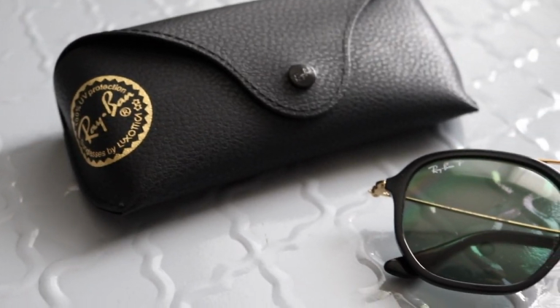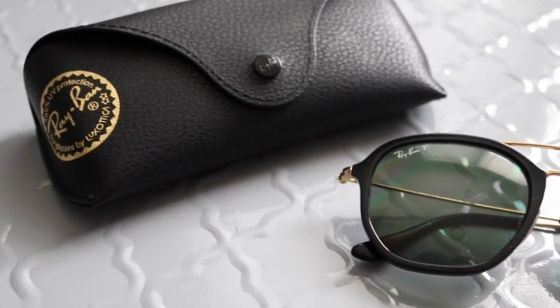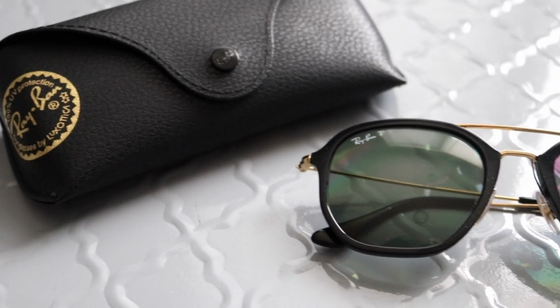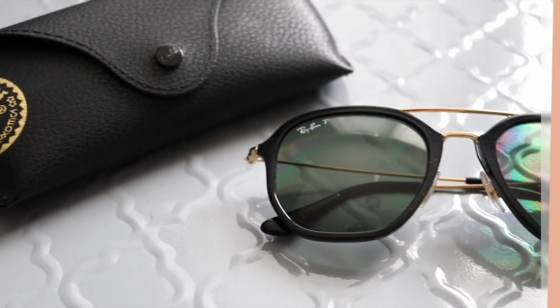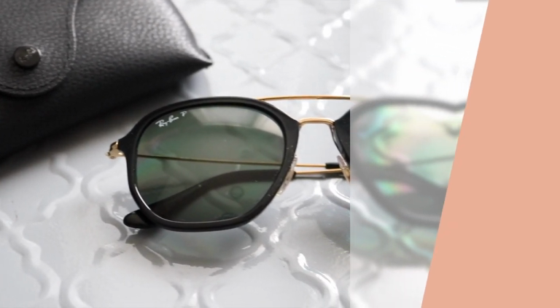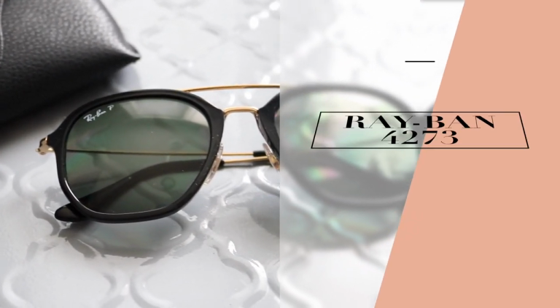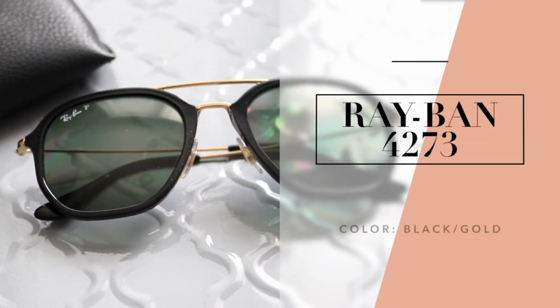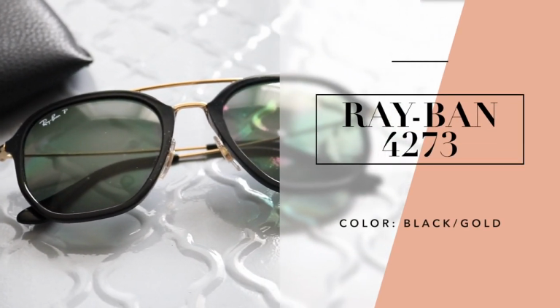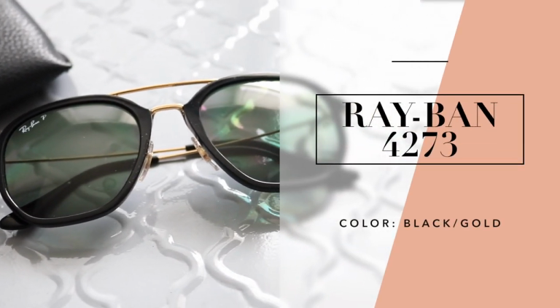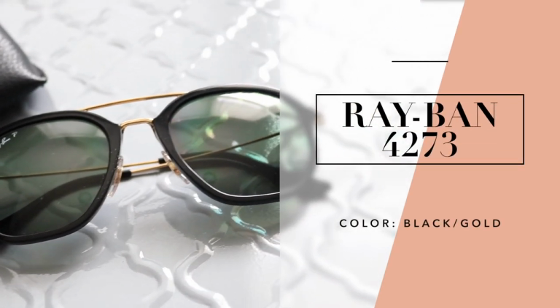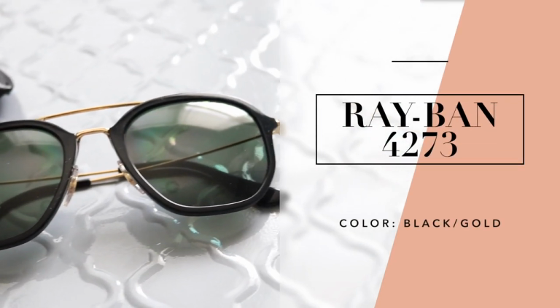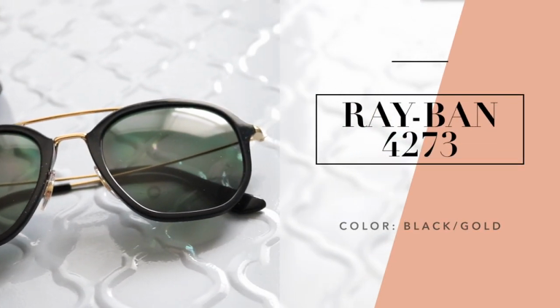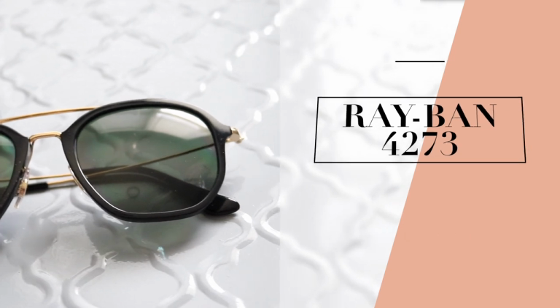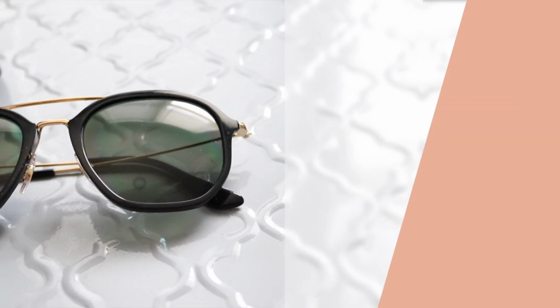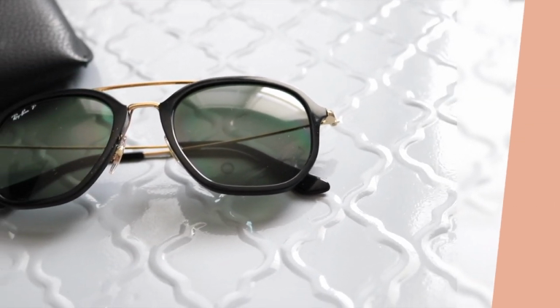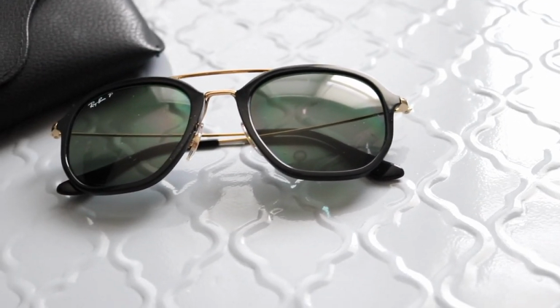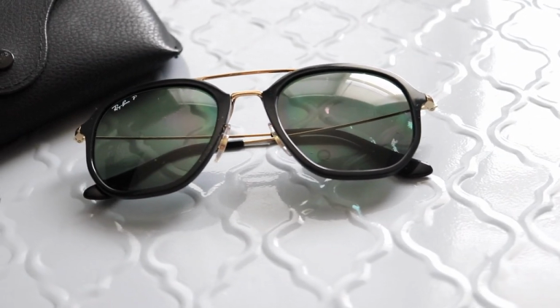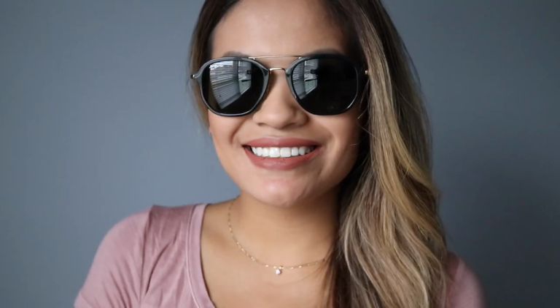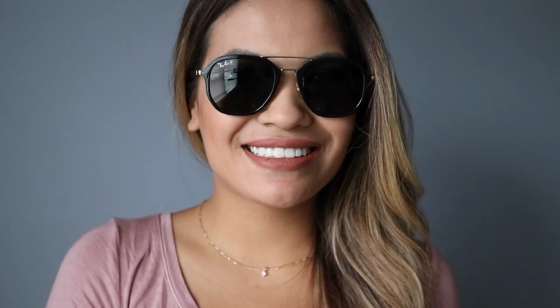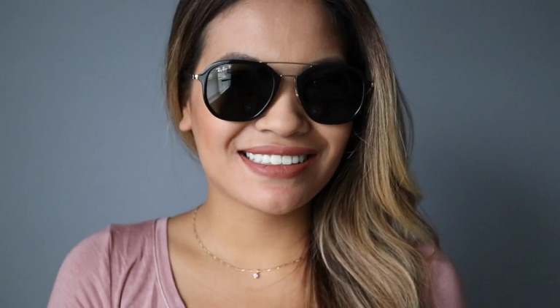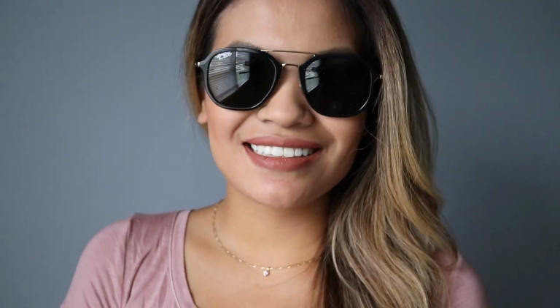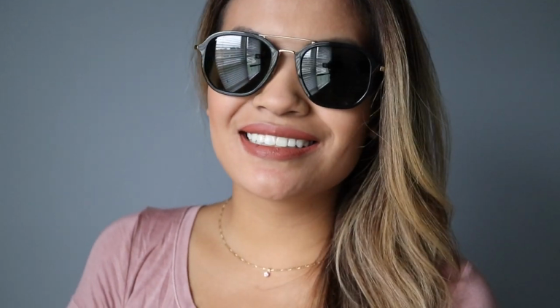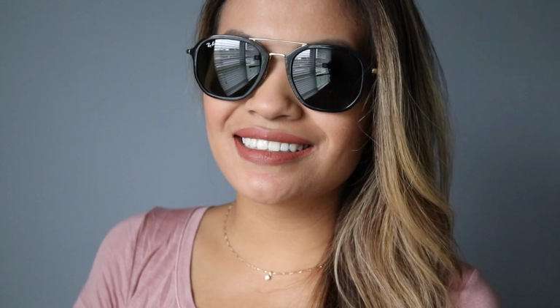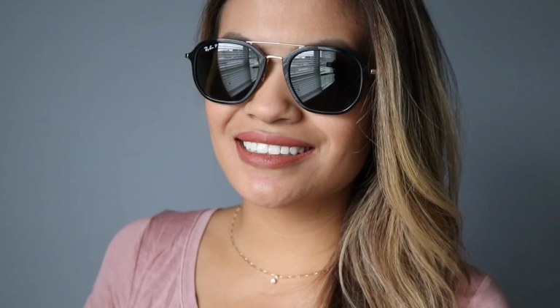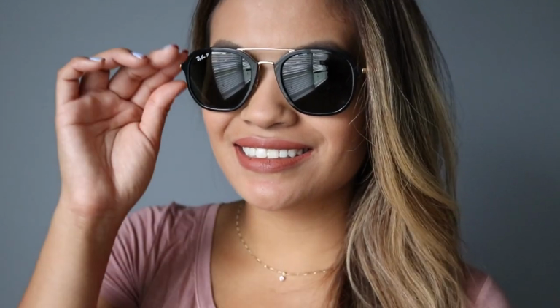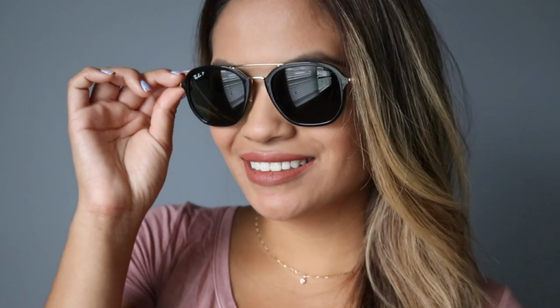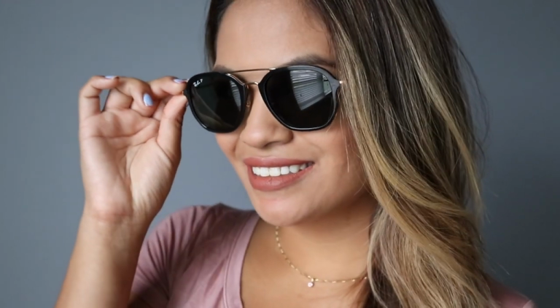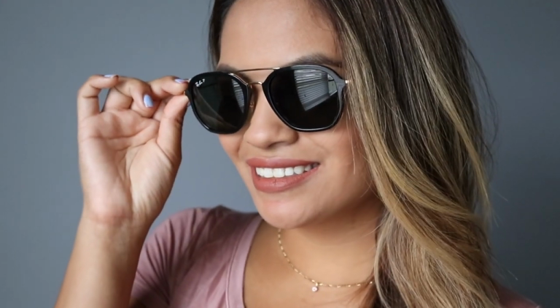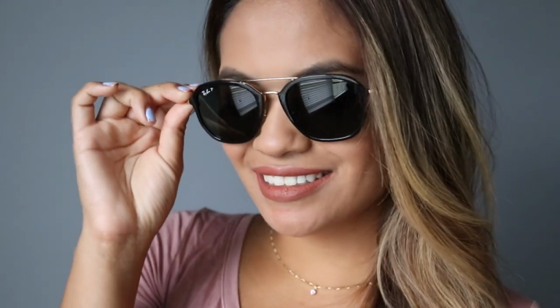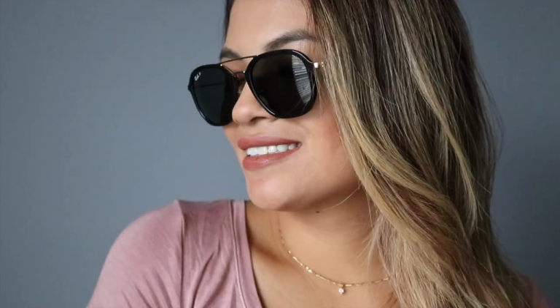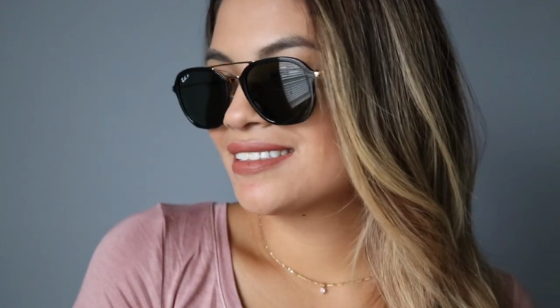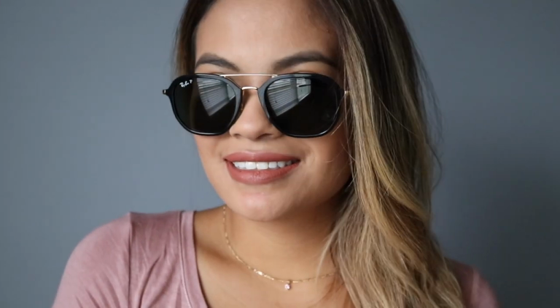GlassesUSA.com also carries sunglasses like these Ray-Bans at a discounted price. If you just want regular glasses that's great, but you can also put prescription lenses in these tinted glasses so you'll have your regular glasses and your sunglasses all in one.